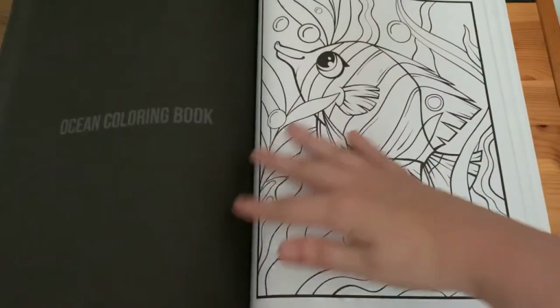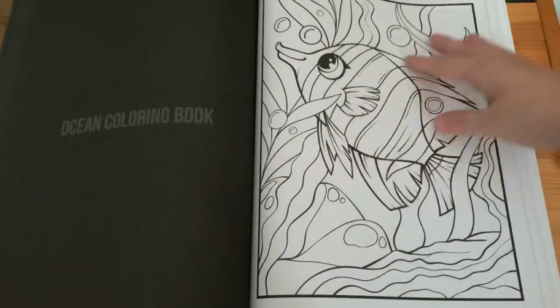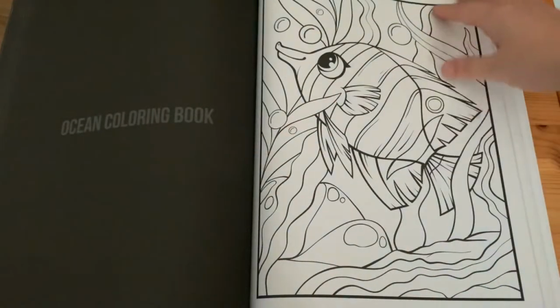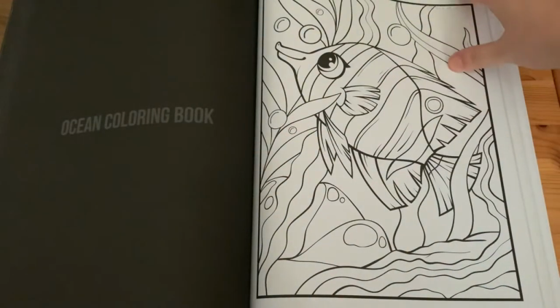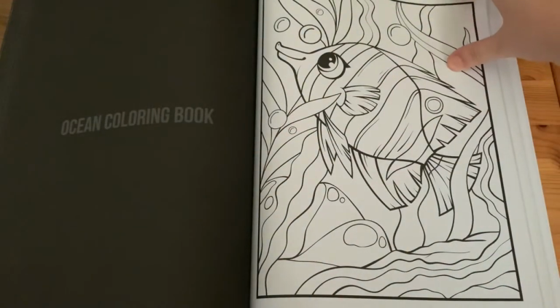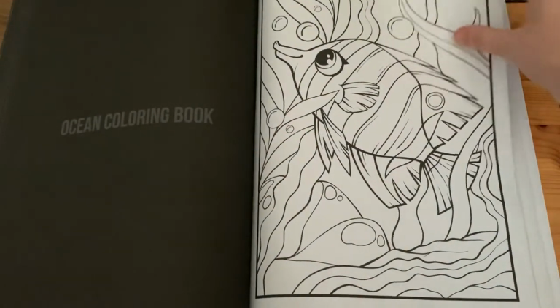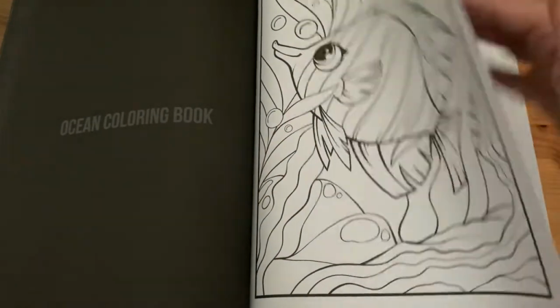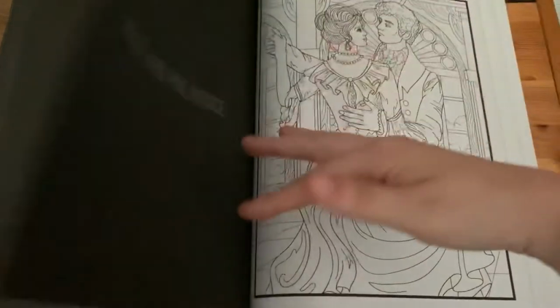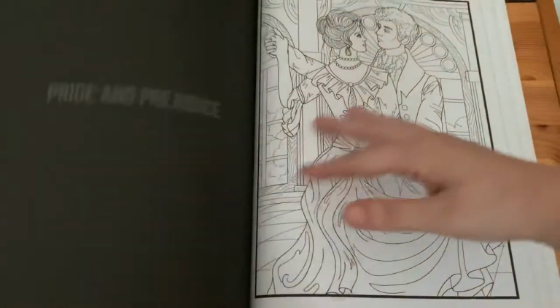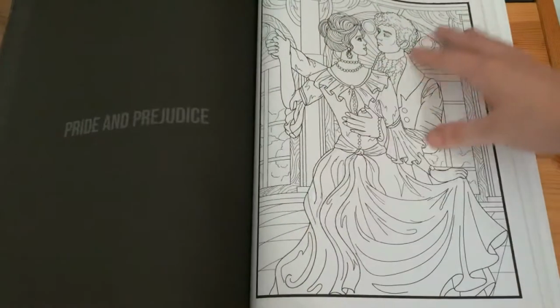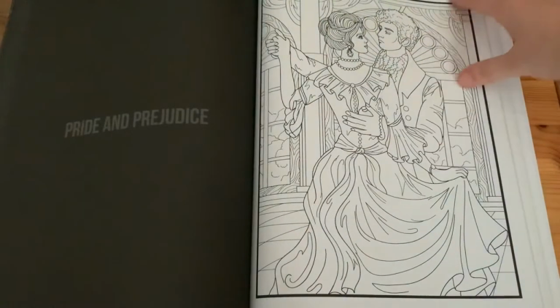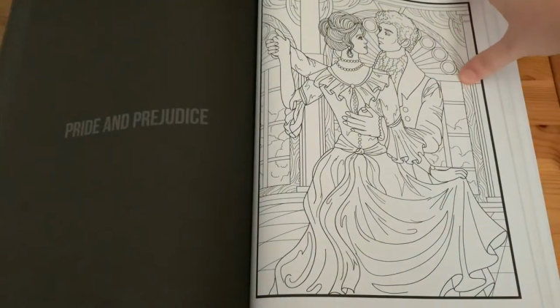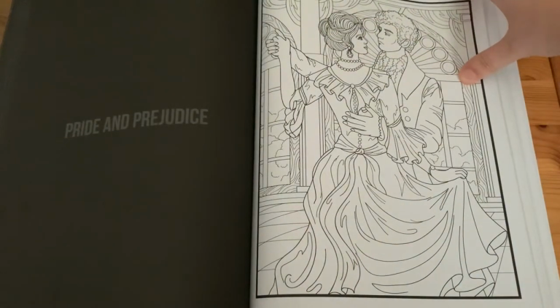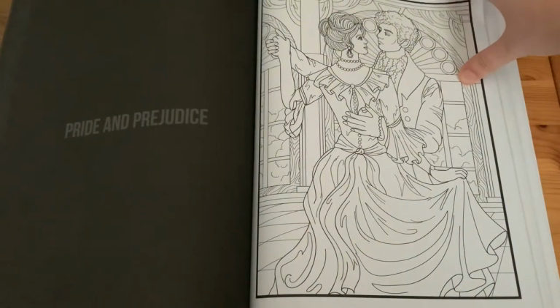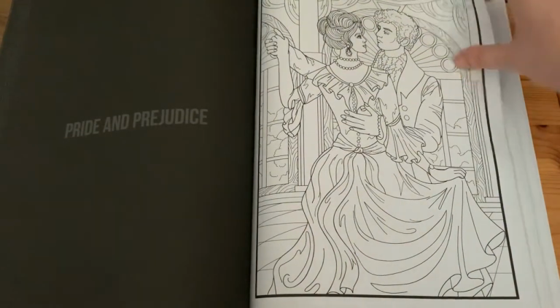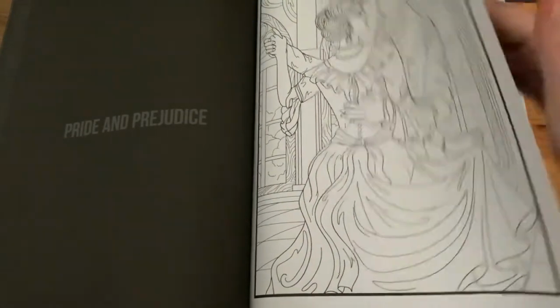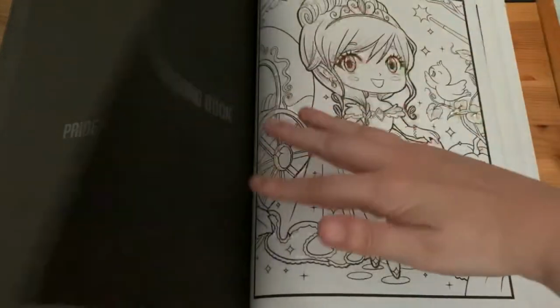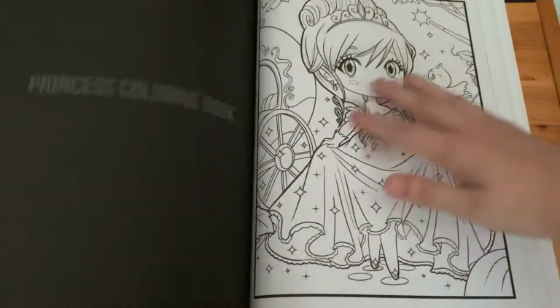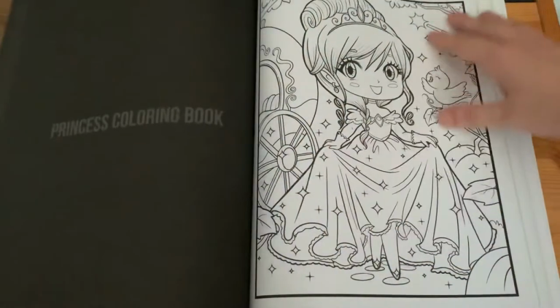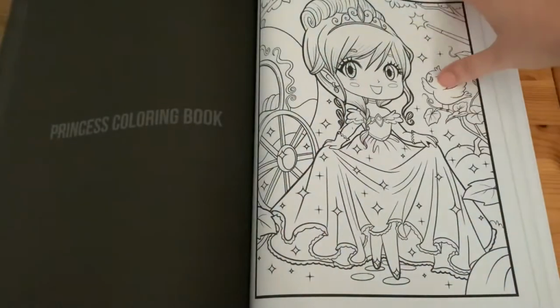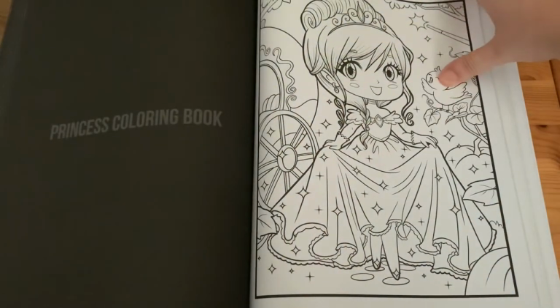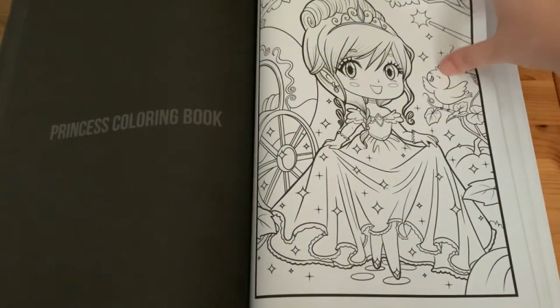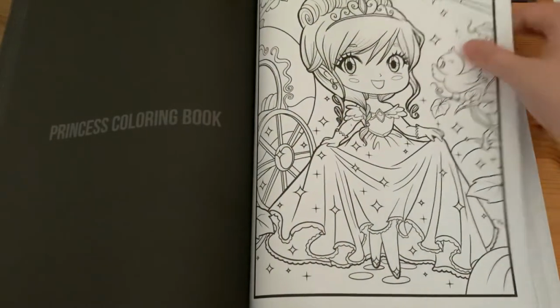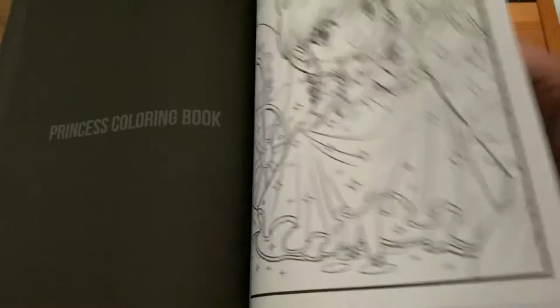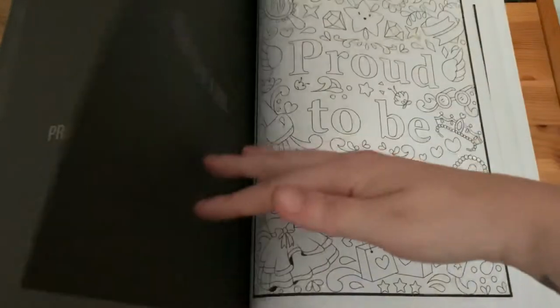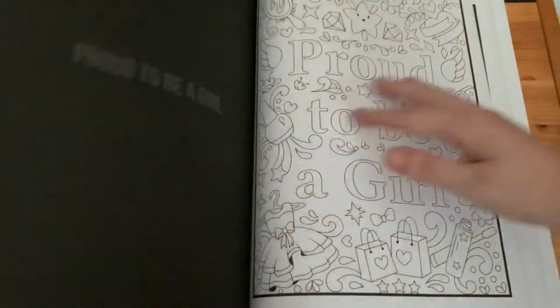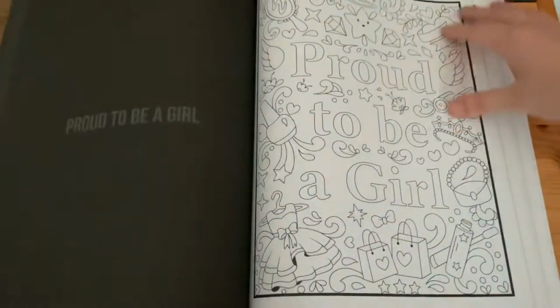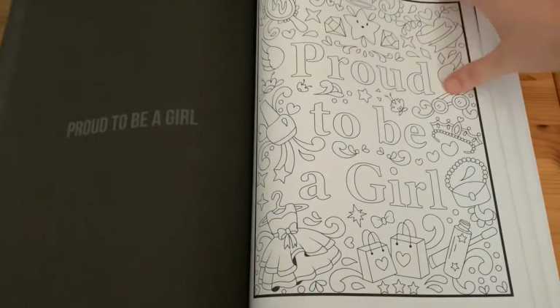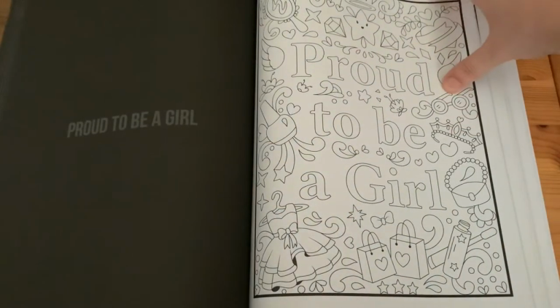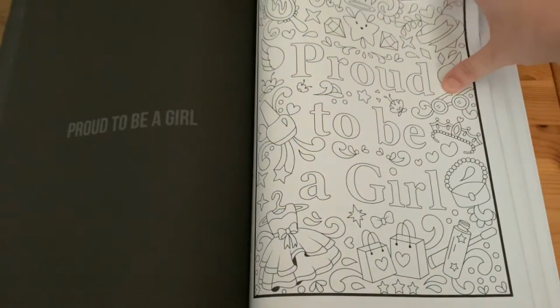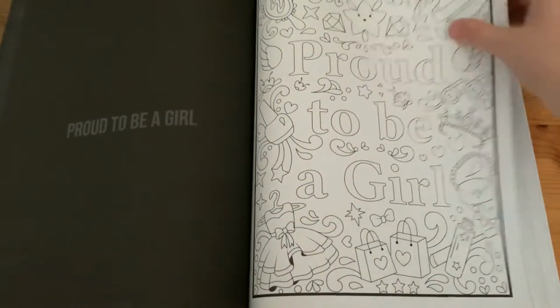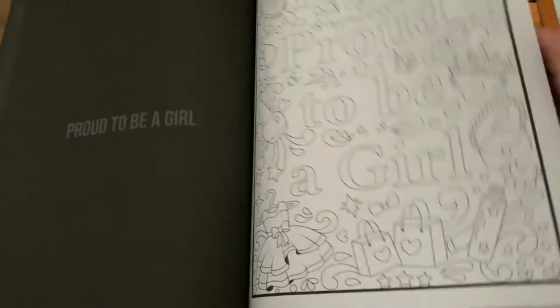'Ocean Colouring Book', 'Pride and Prejudice', 'Princess Colouring Book', and 'Proud to Be a Girl'.